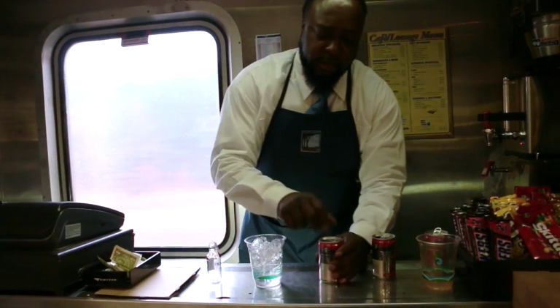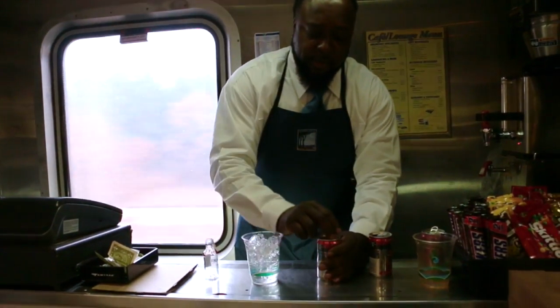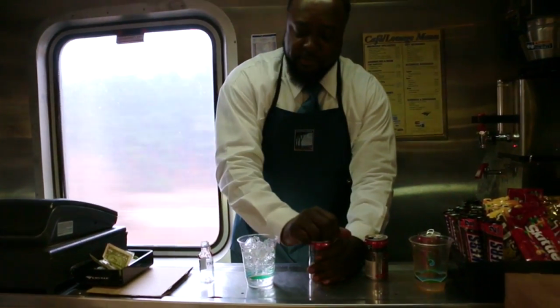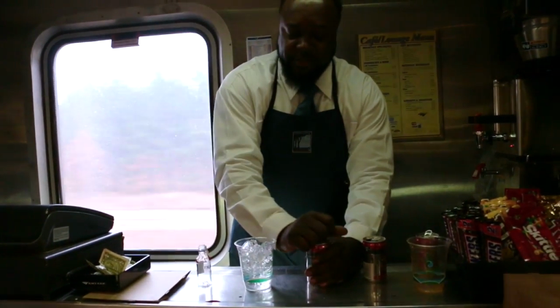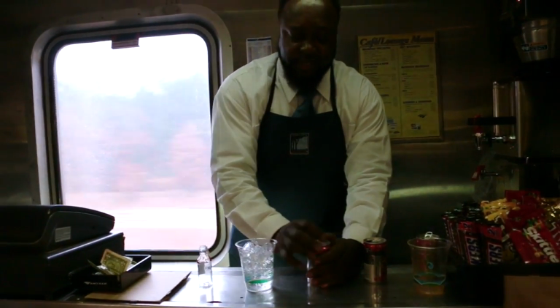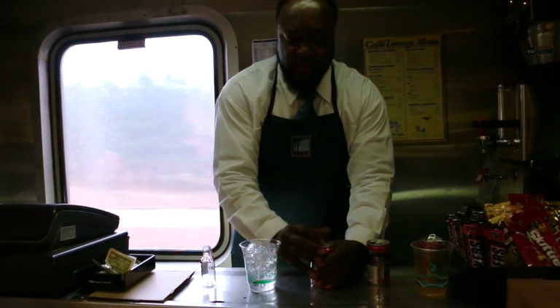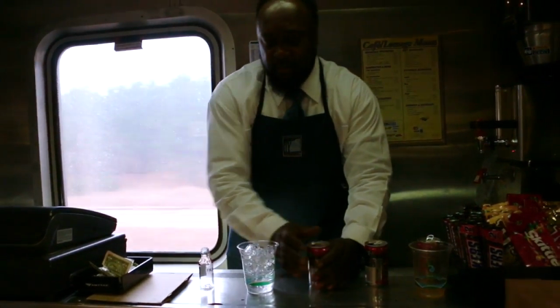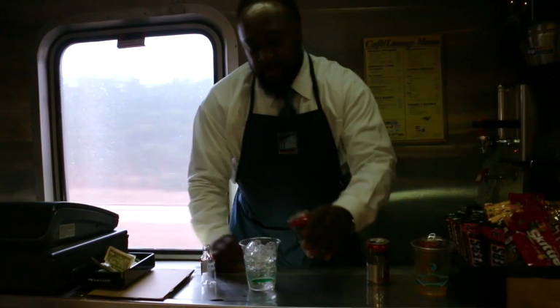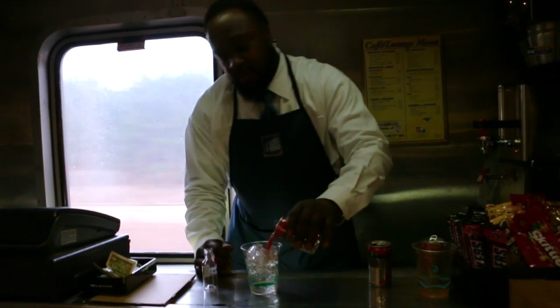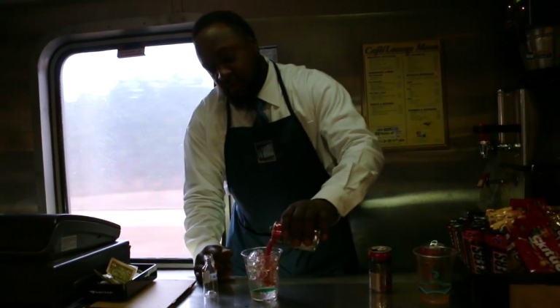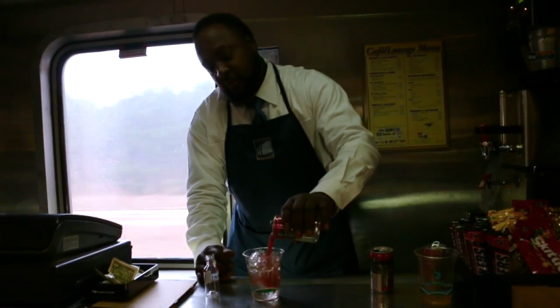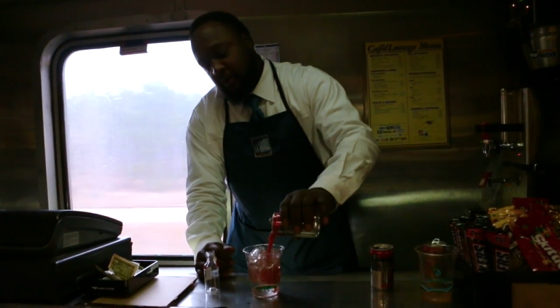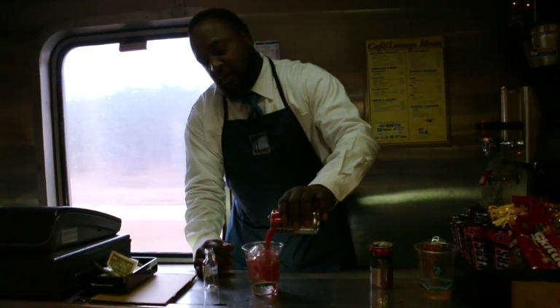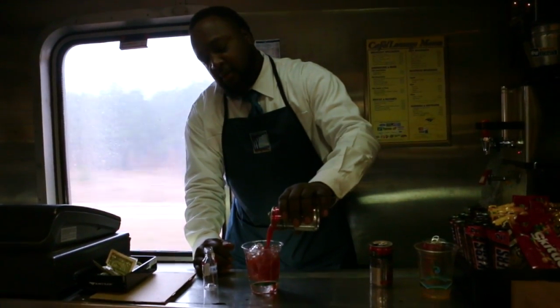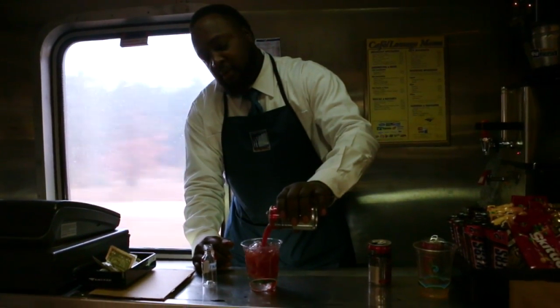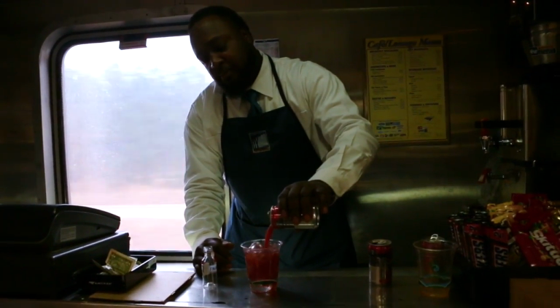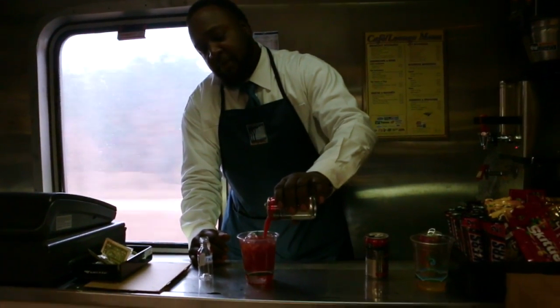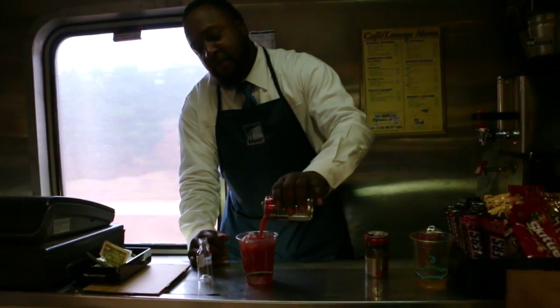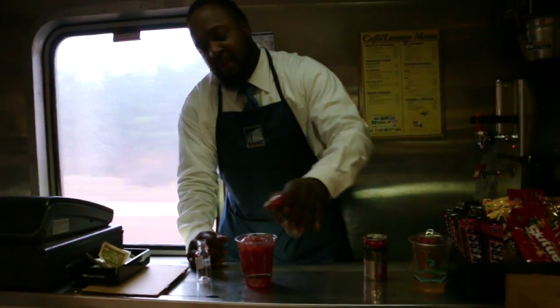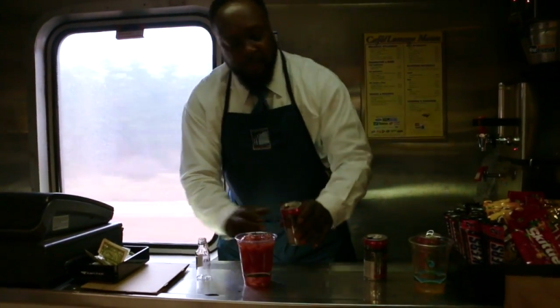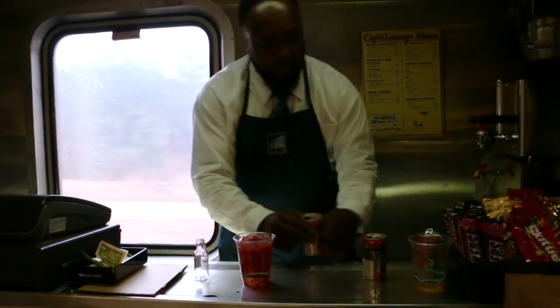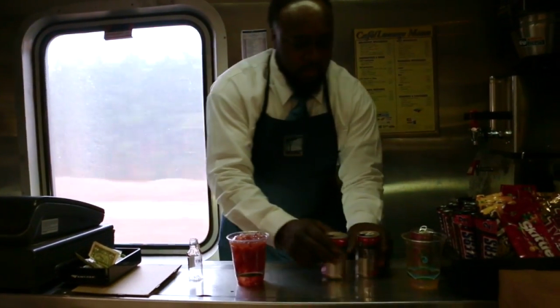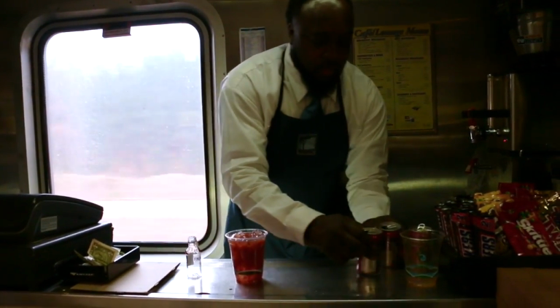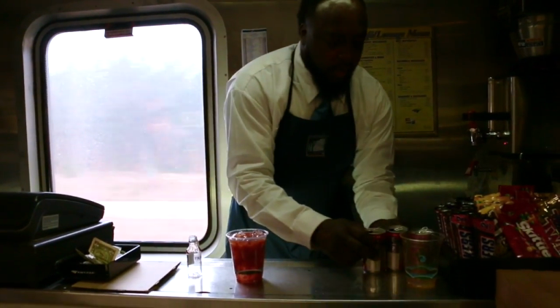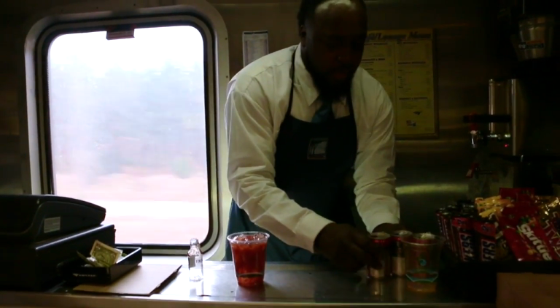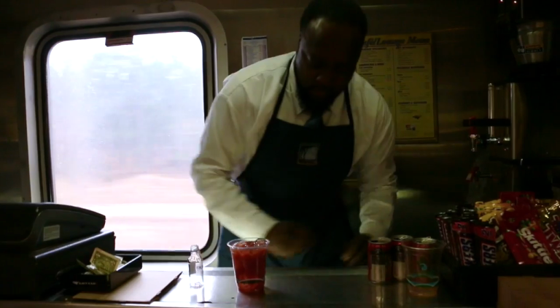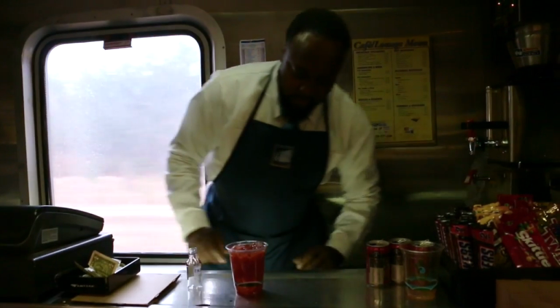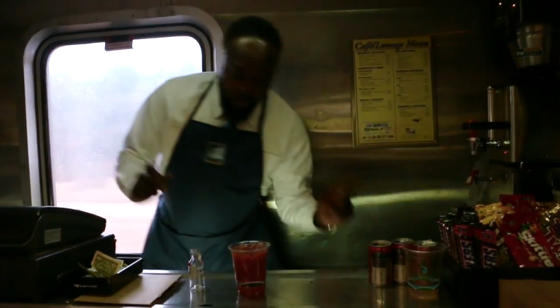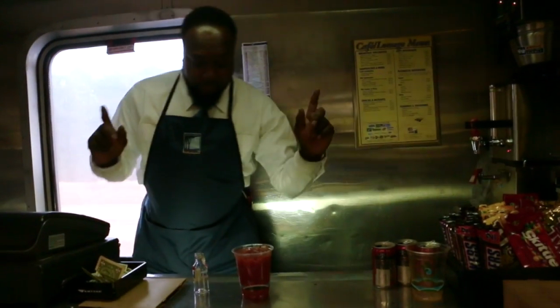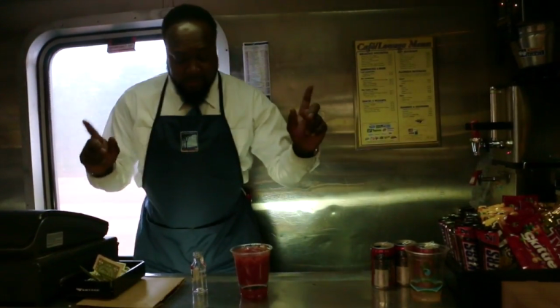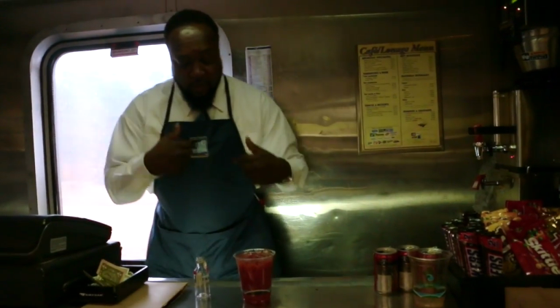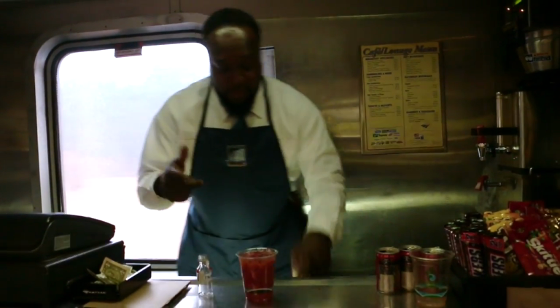A little Mr. and Mrs. T Bloody Mary mix, and now this is all me.